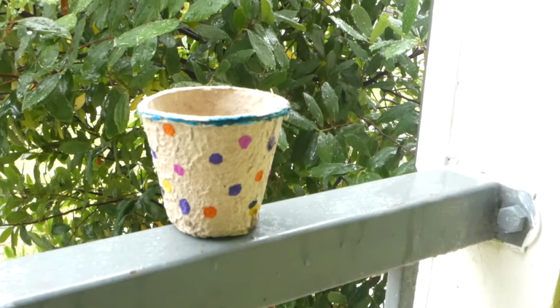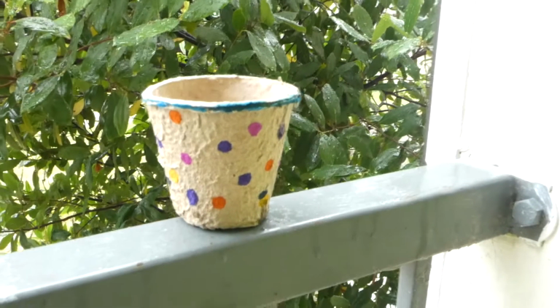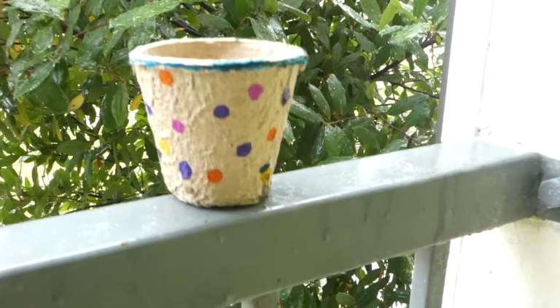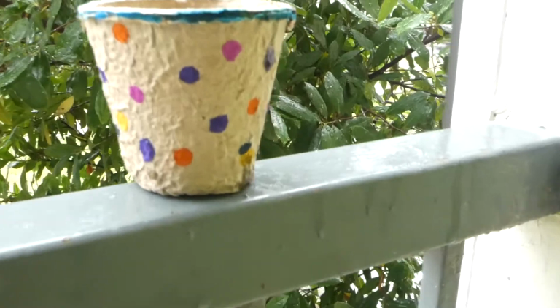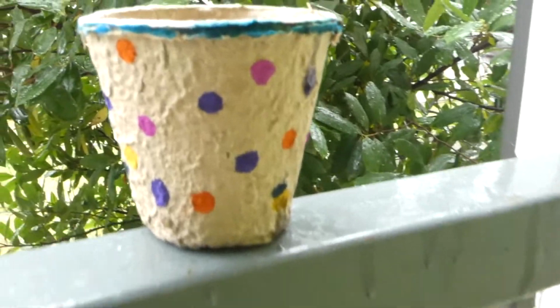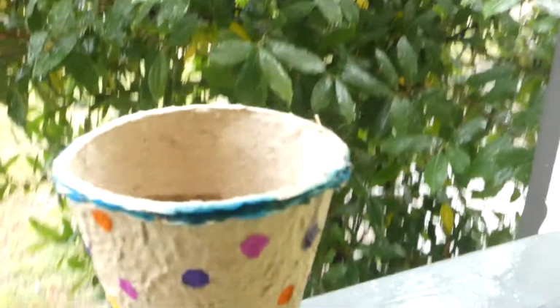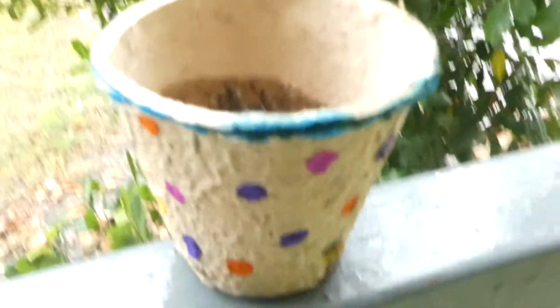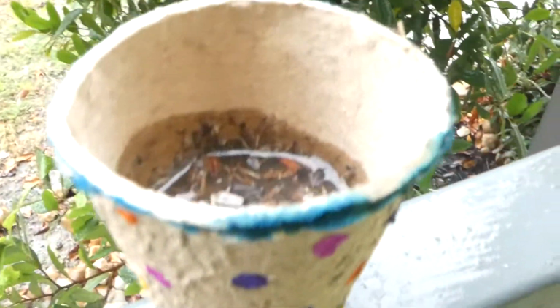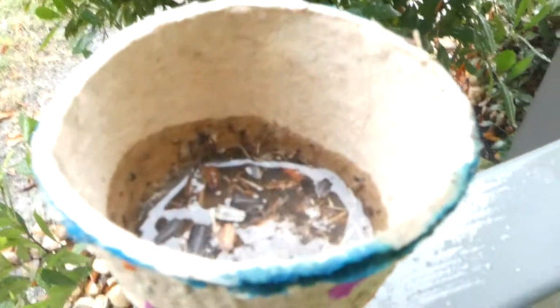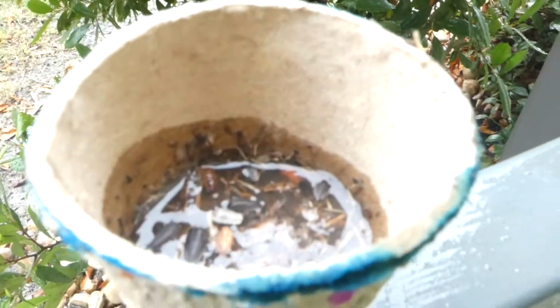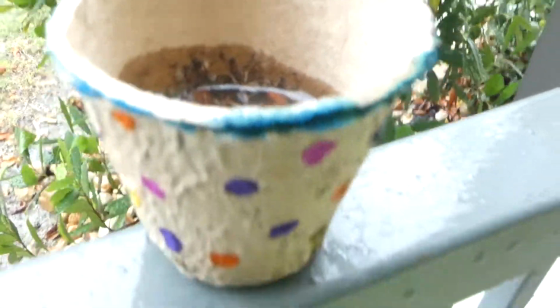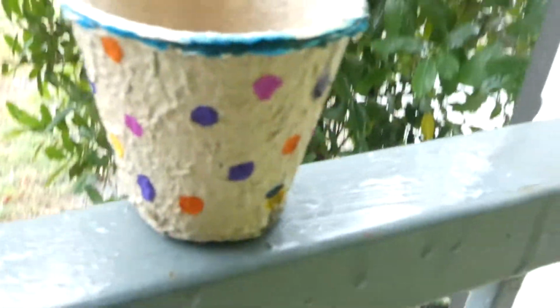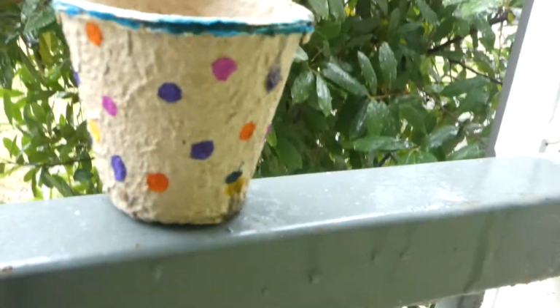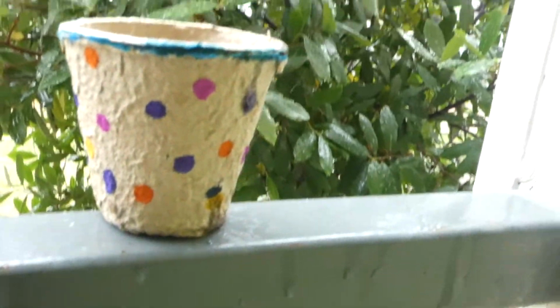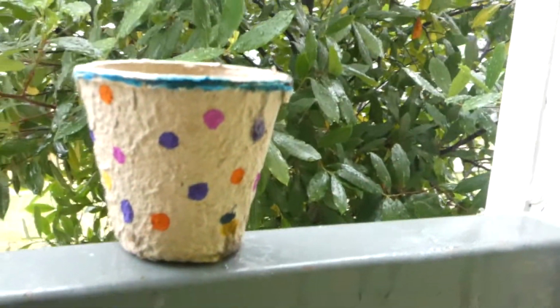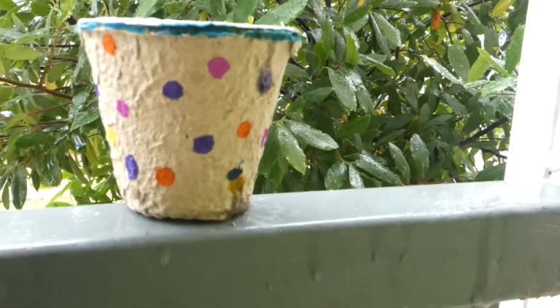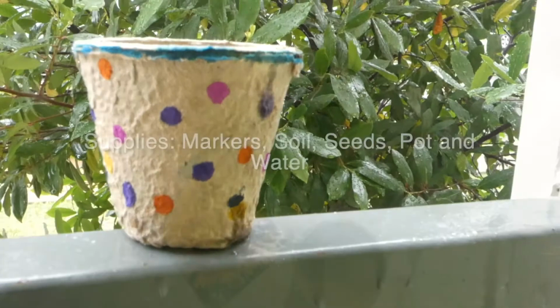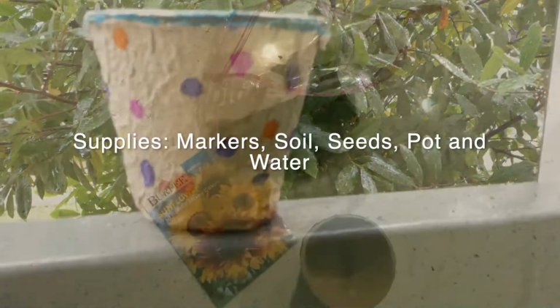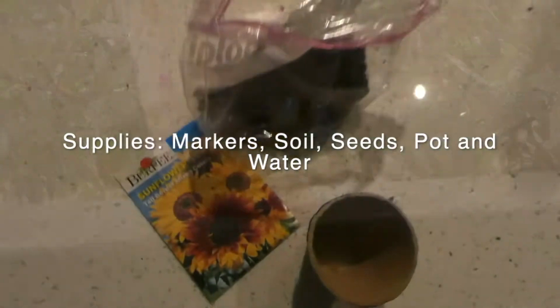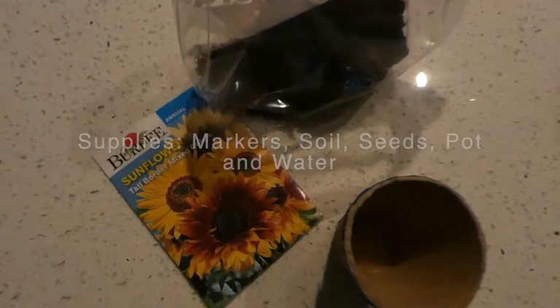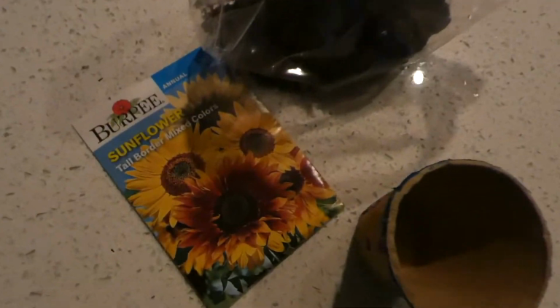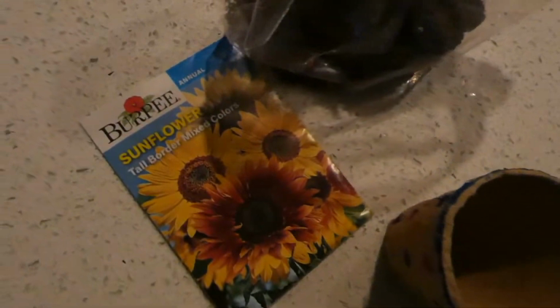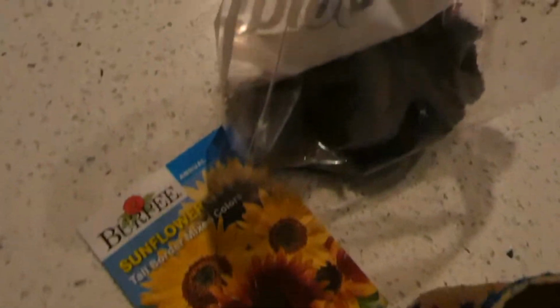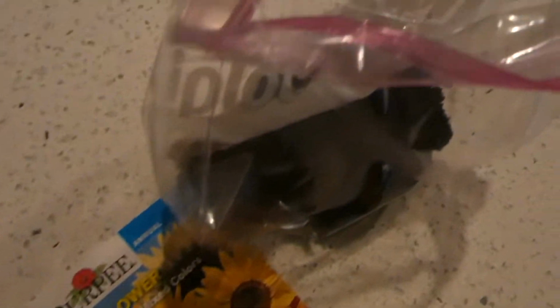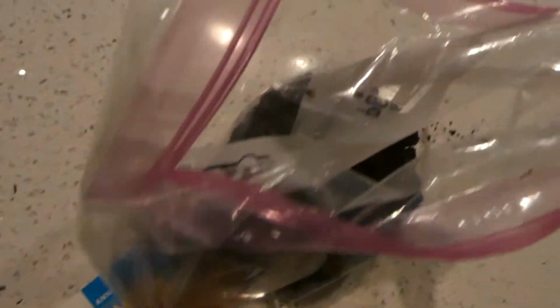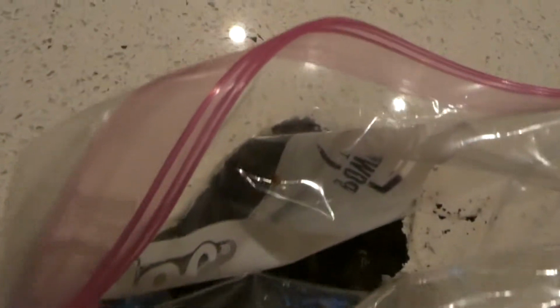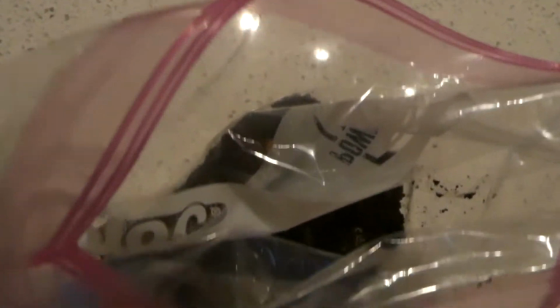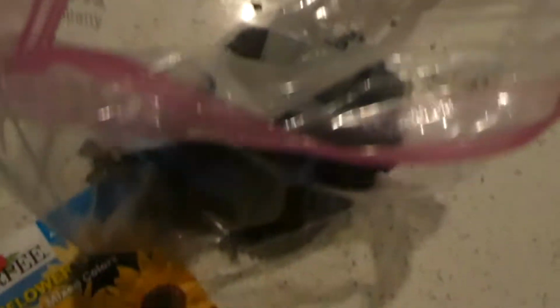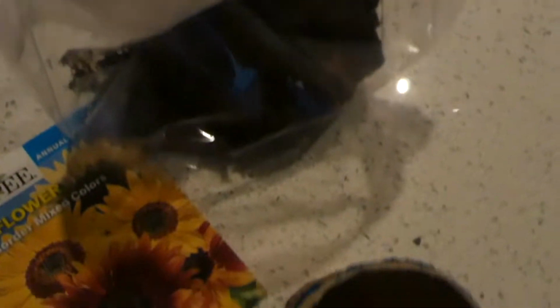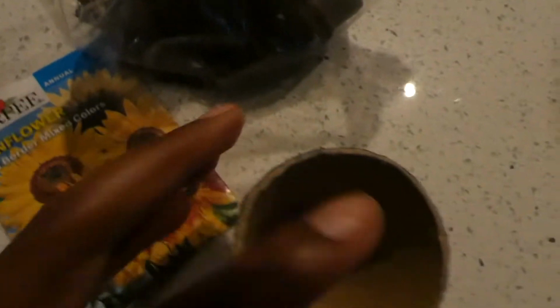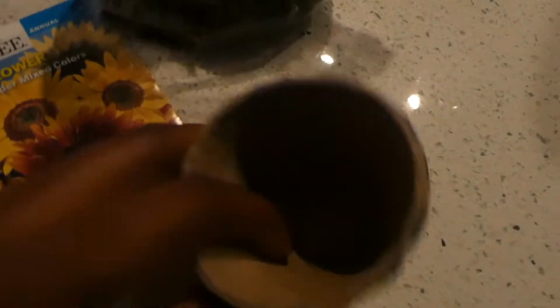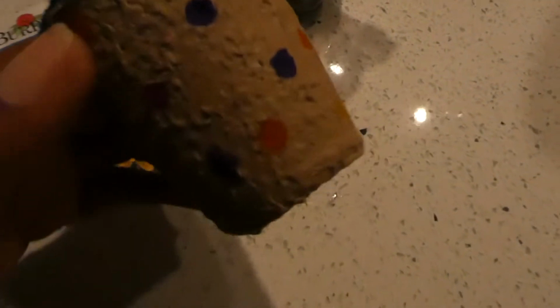Hello everyone! Today we will be planting a flower using the supplies in this week's Club on the Go Bag. The supplies you'll need are some dirt from outside, your pot, and some seeds.